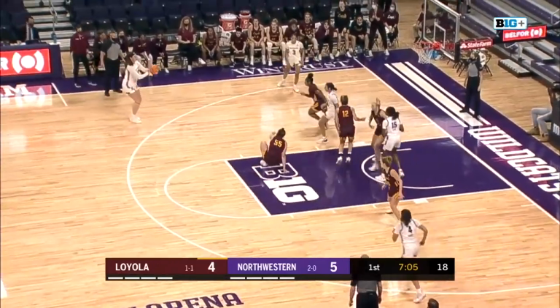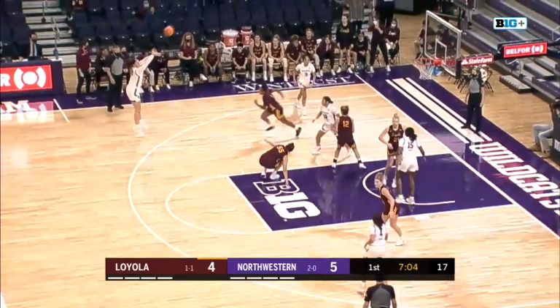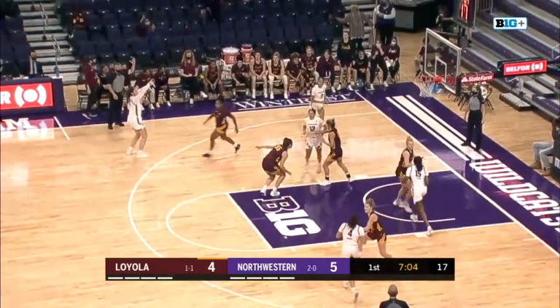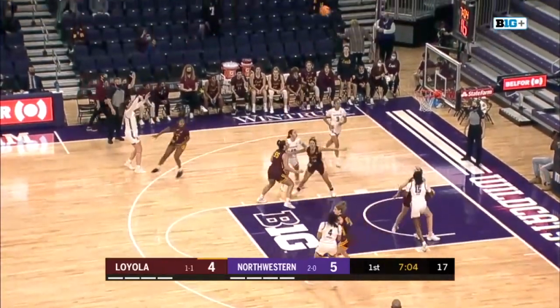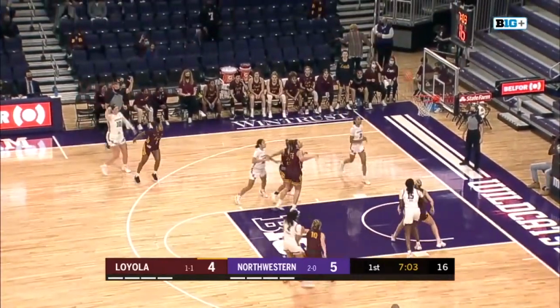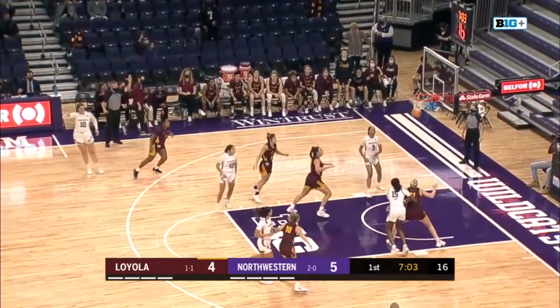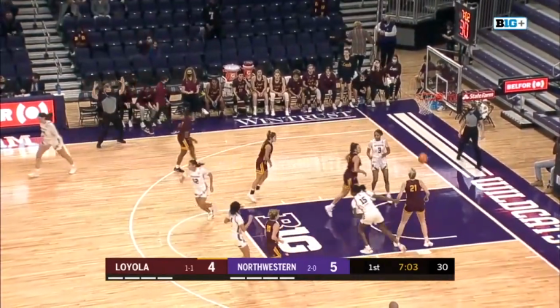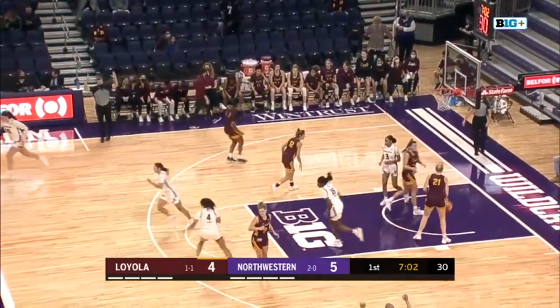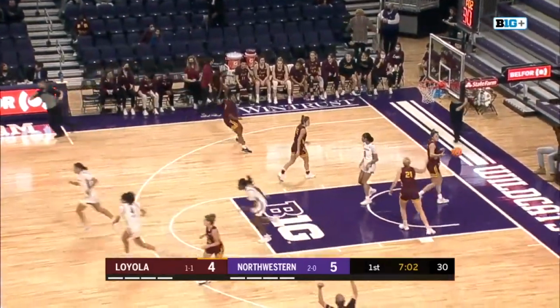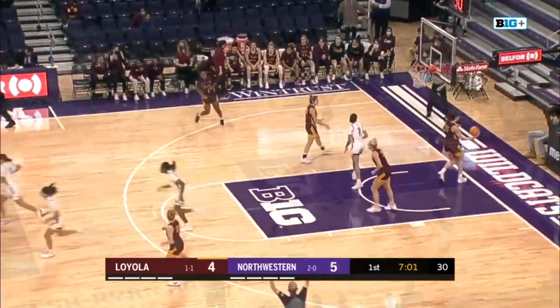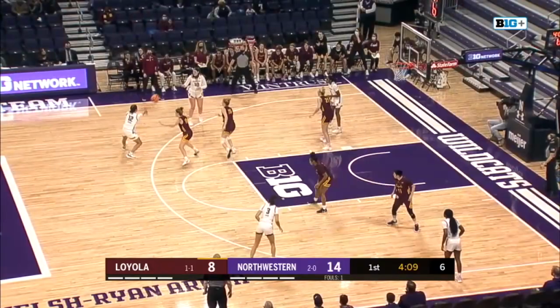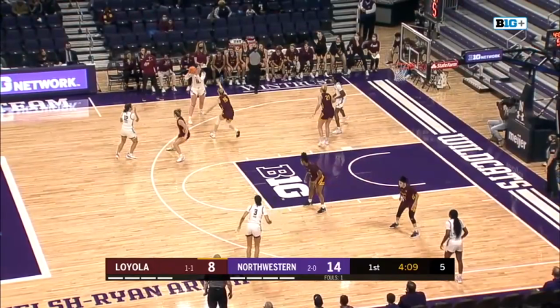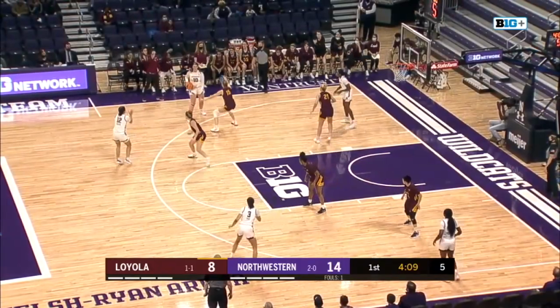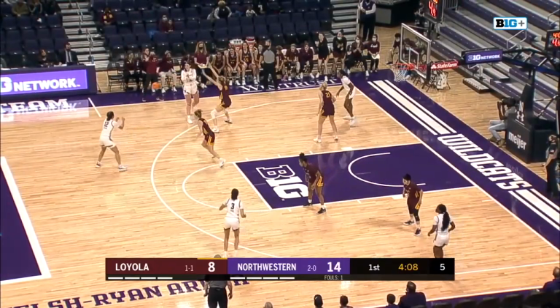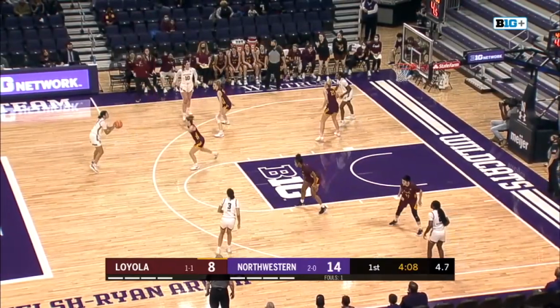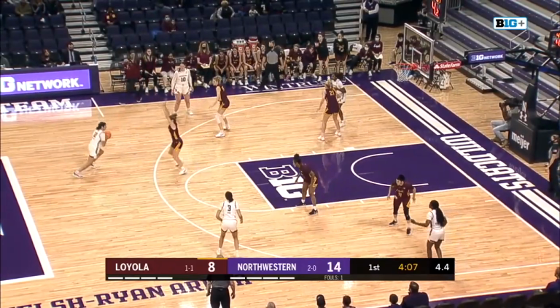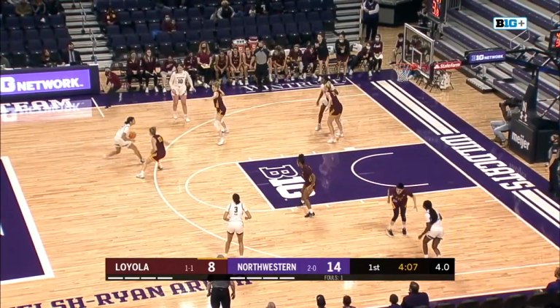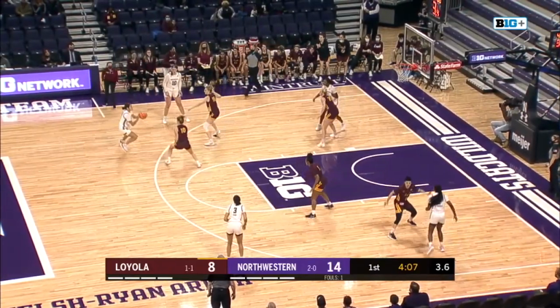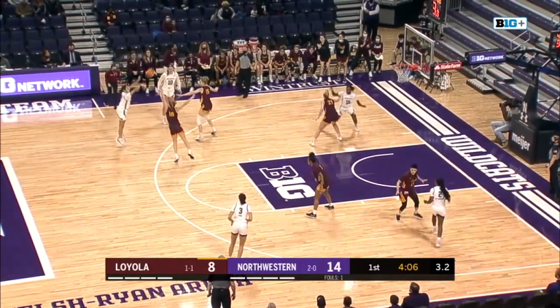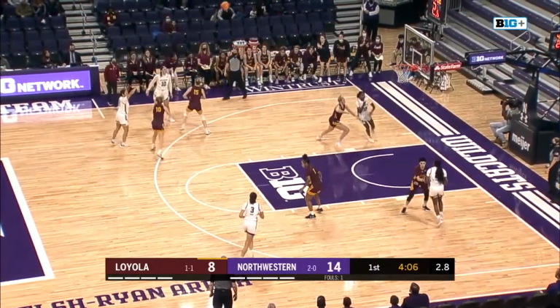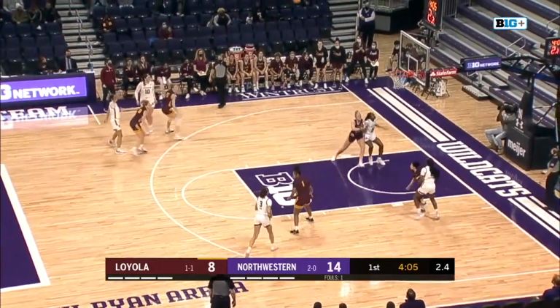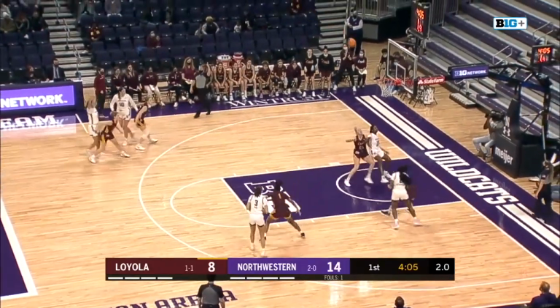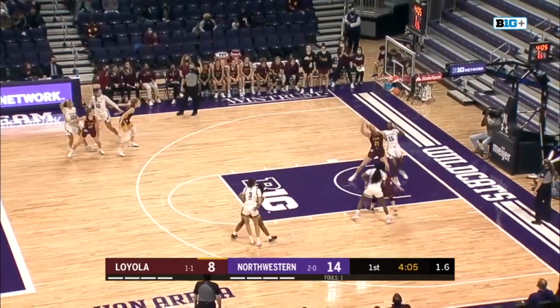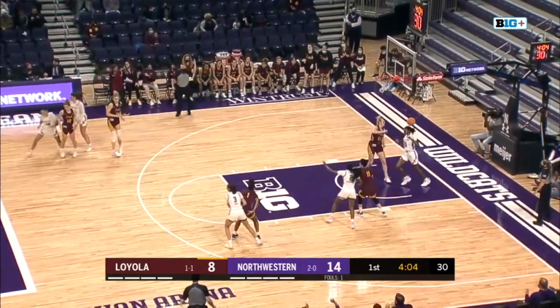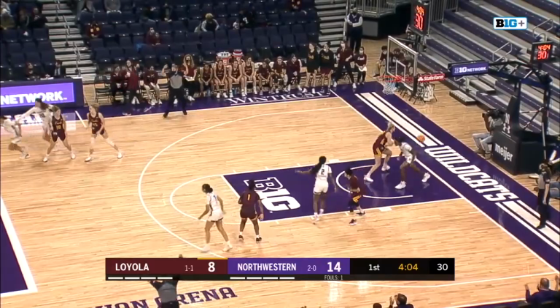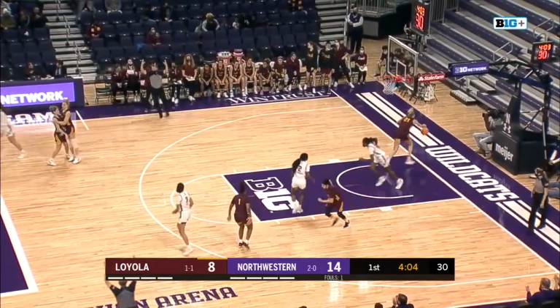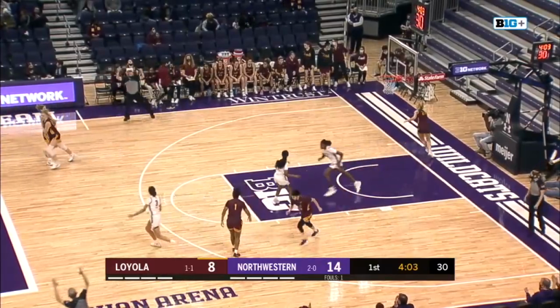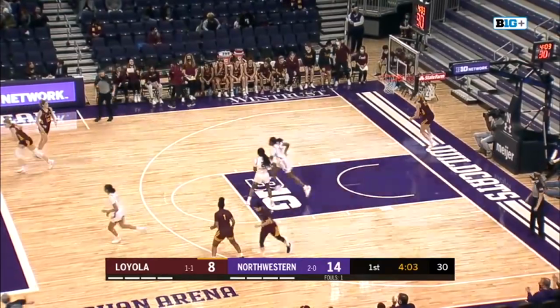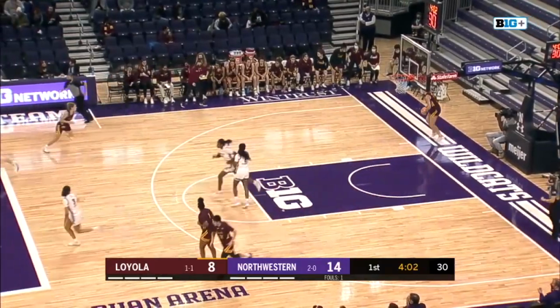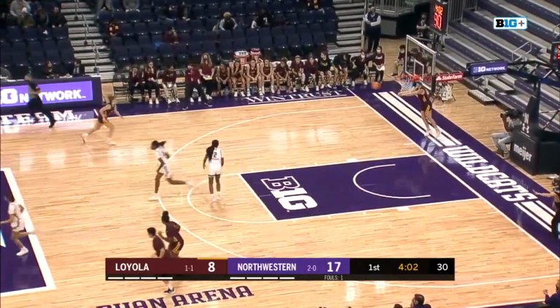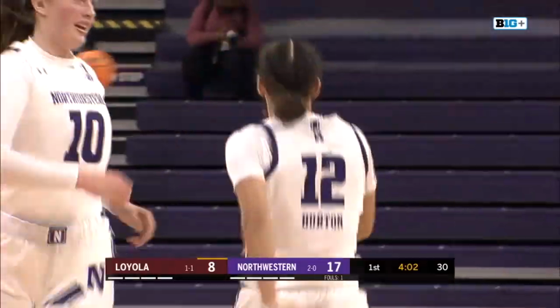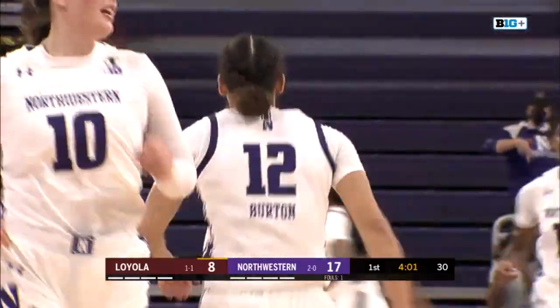Behind the back dribble, kick to Walsh for another three — hits it again. And now with five on the shot clock, Burton's got to create. Step back deep — three is good. Massive shot from Veronica Burton.